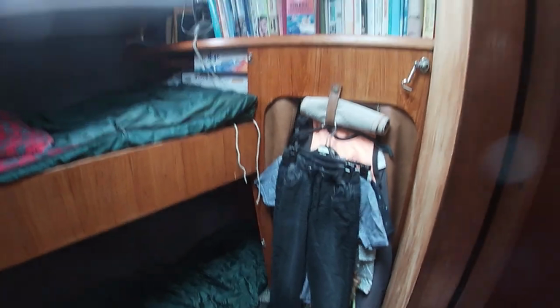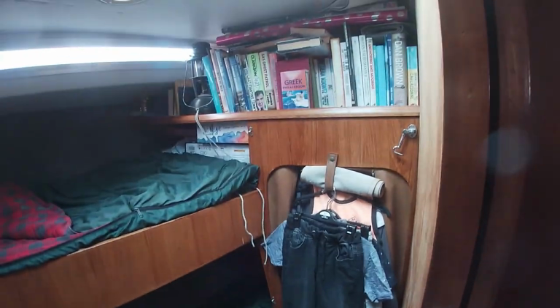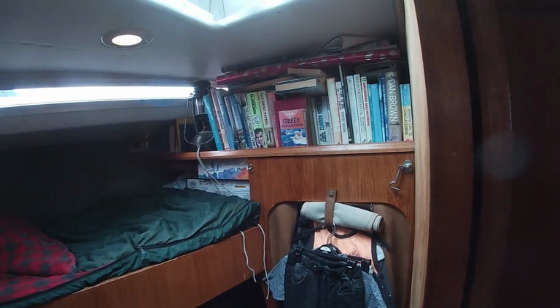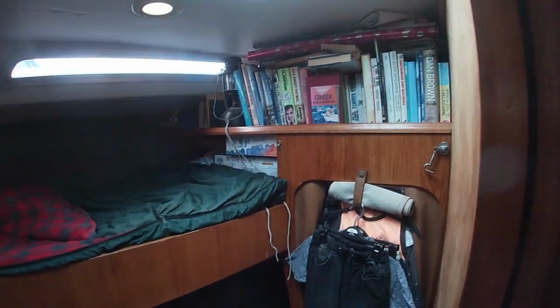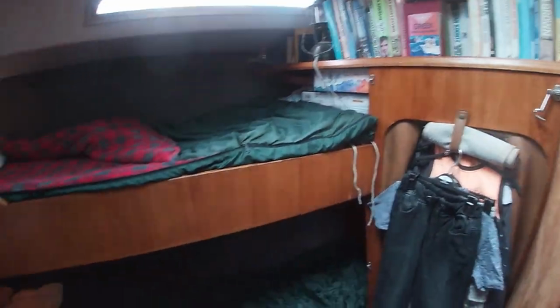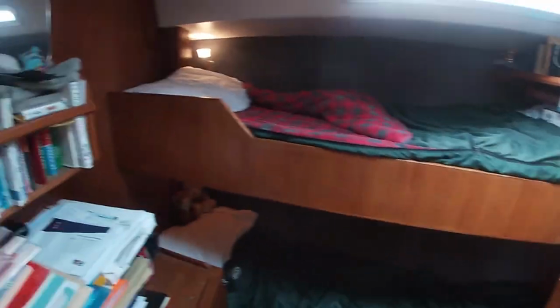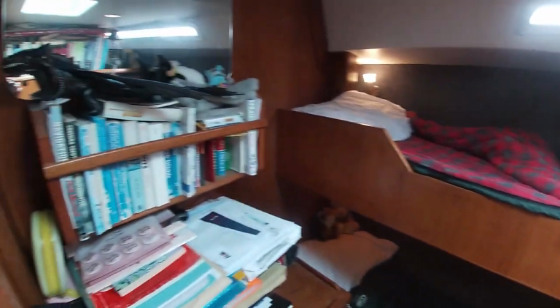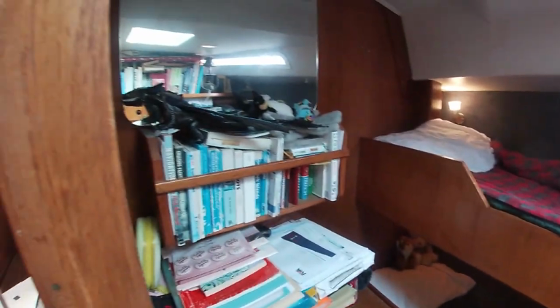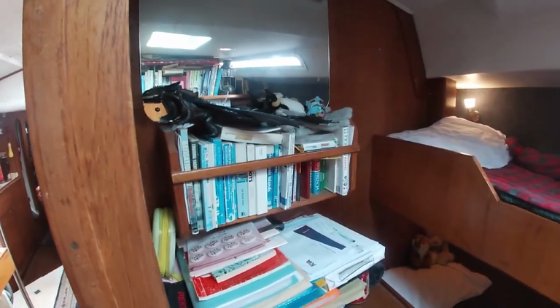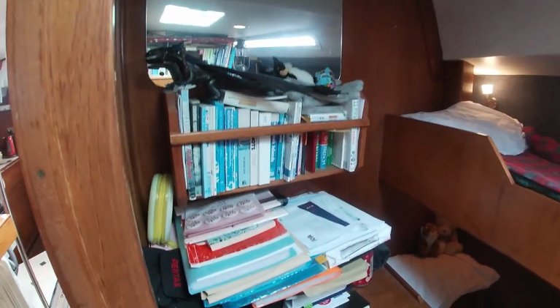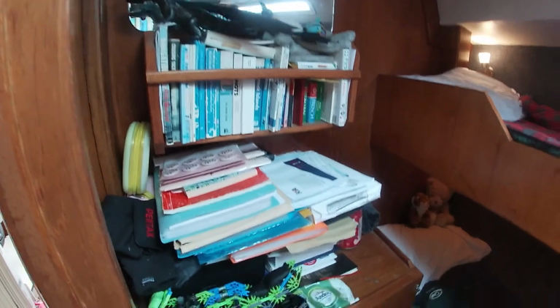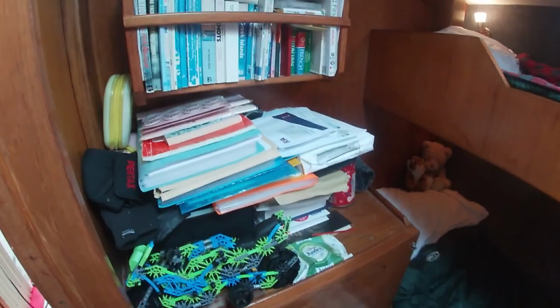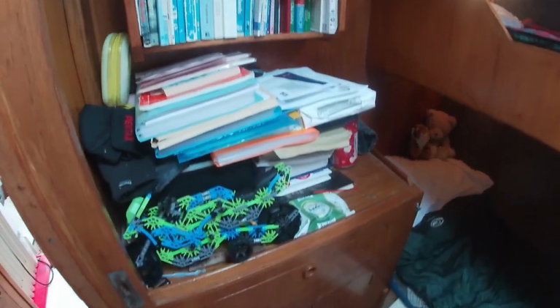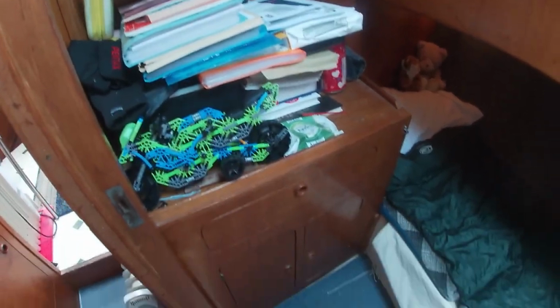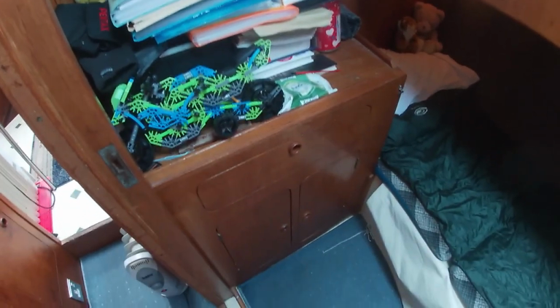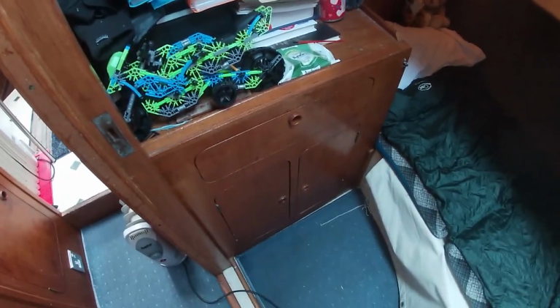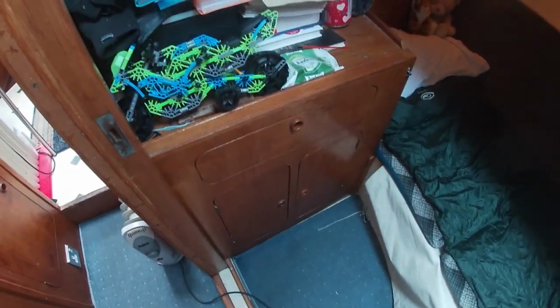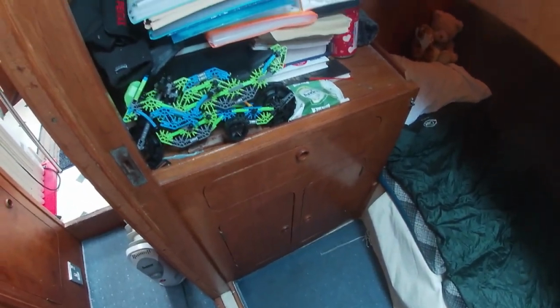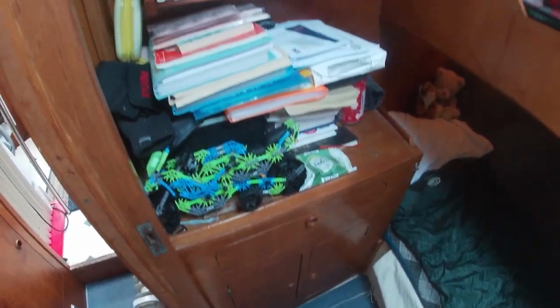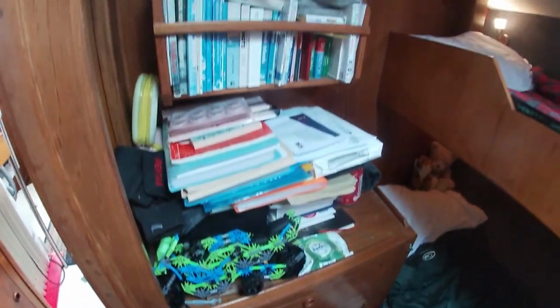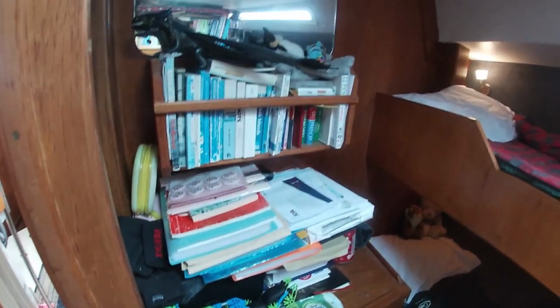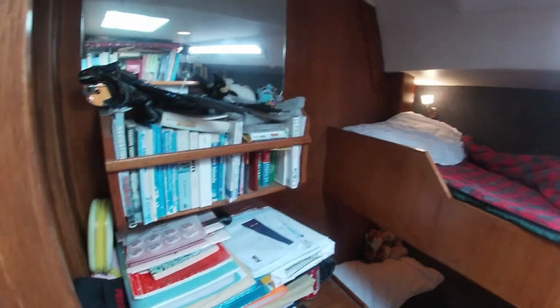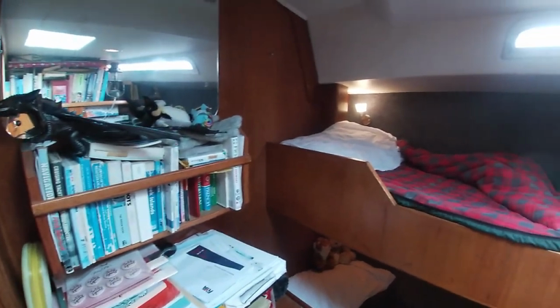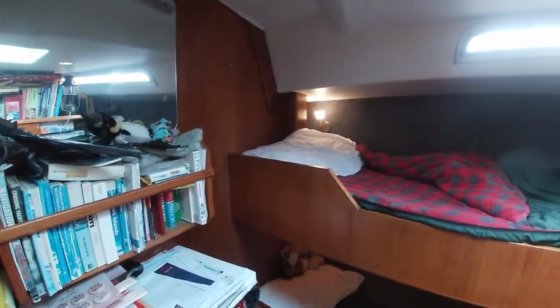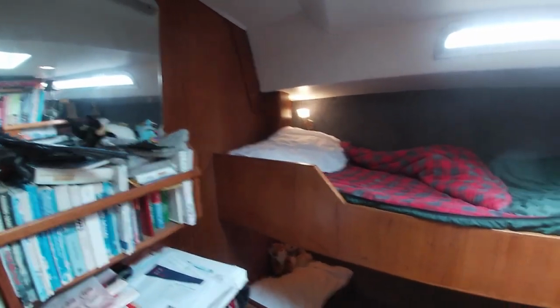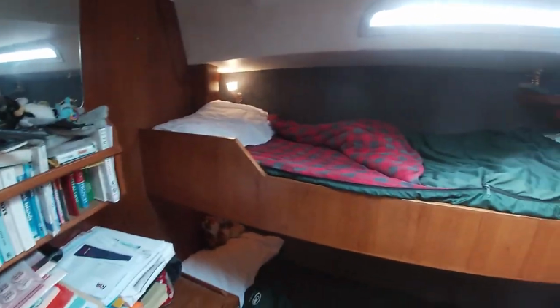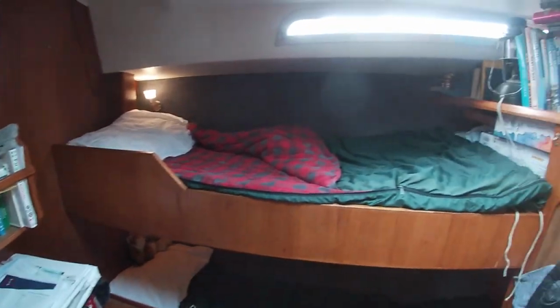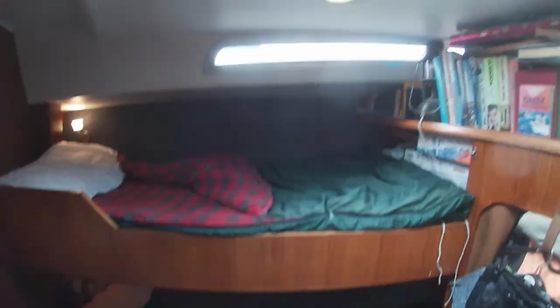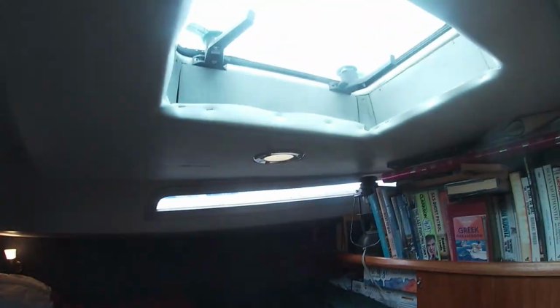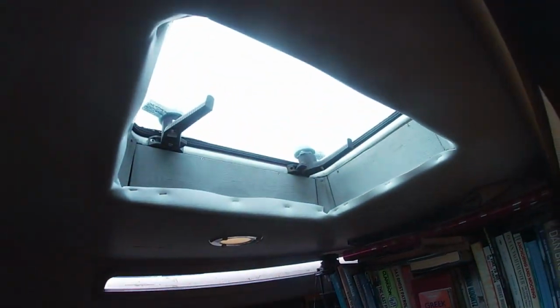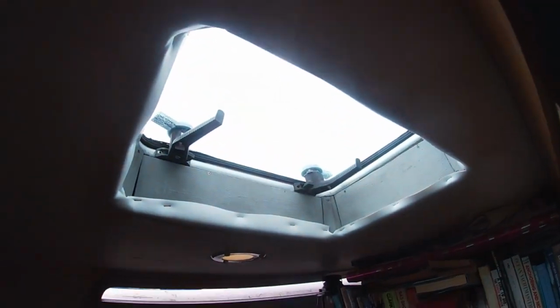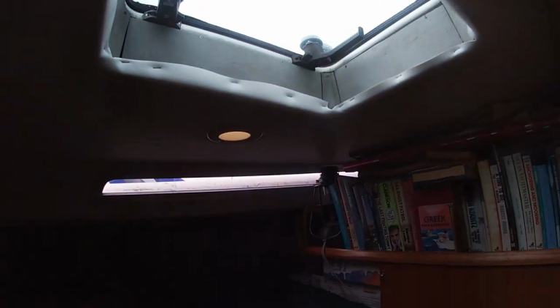This is where the kids sleep when they come. Wardrobe. Books to read. And the hatch up there.